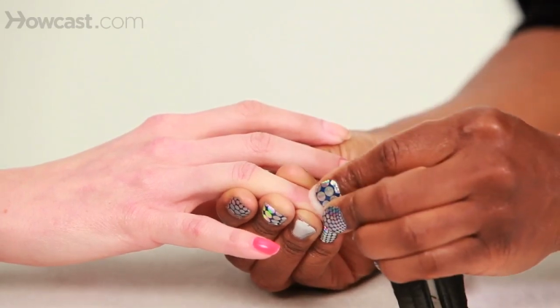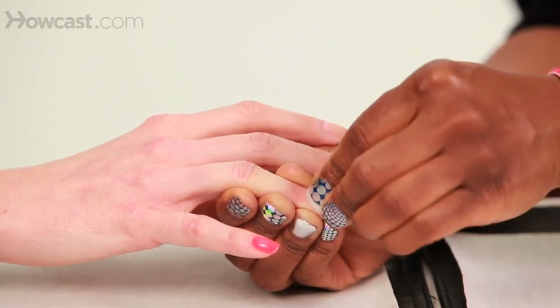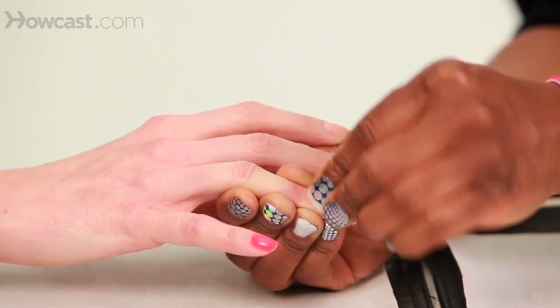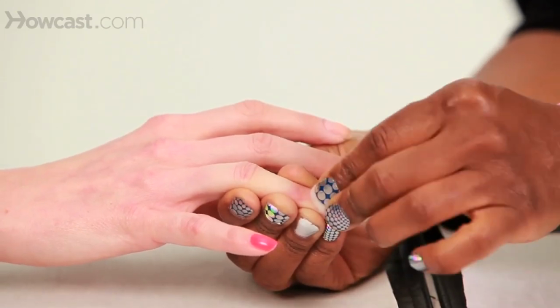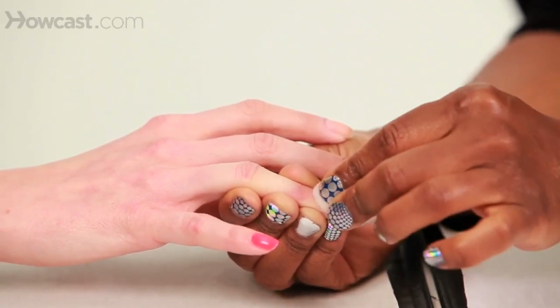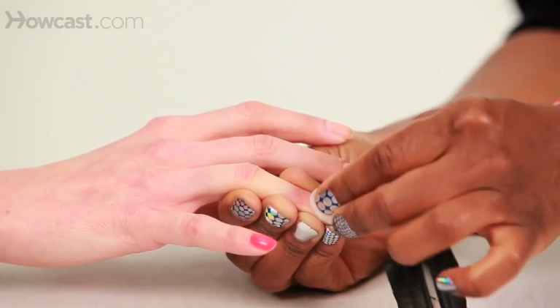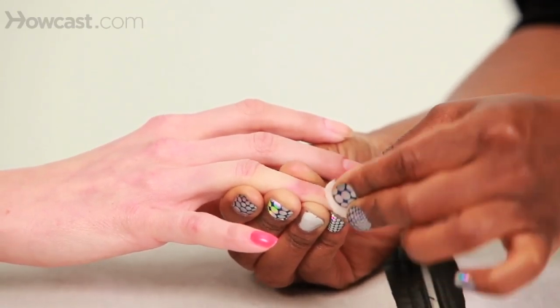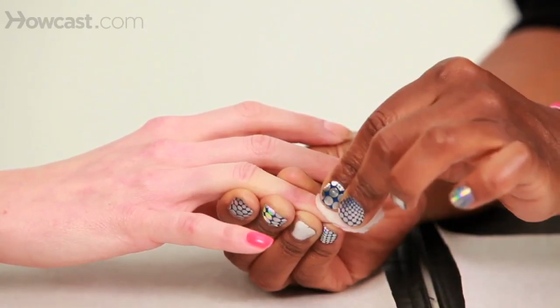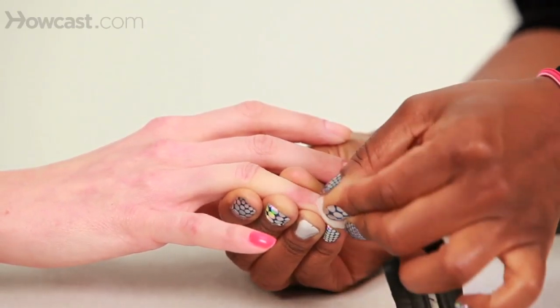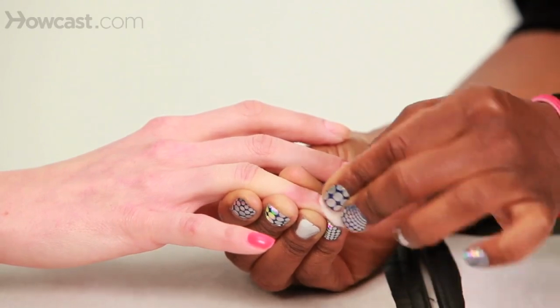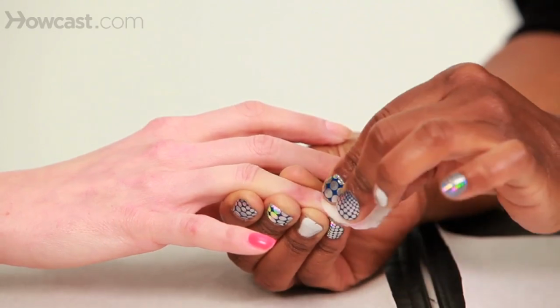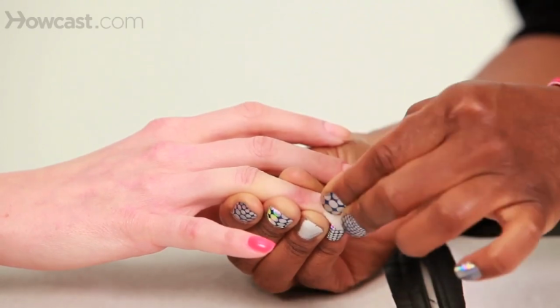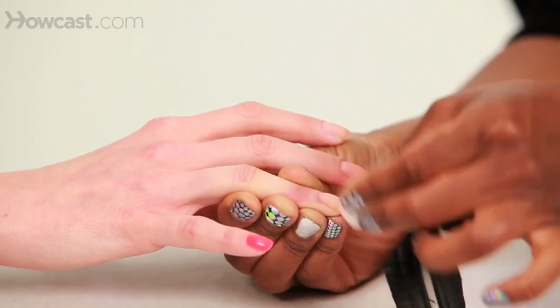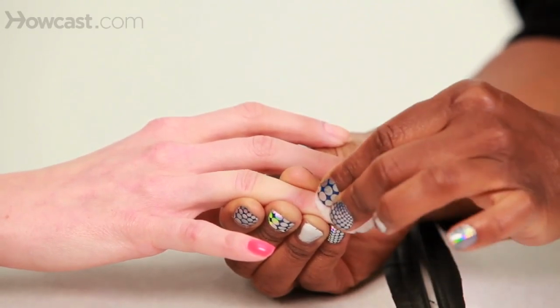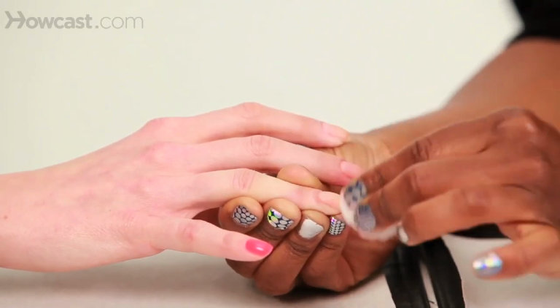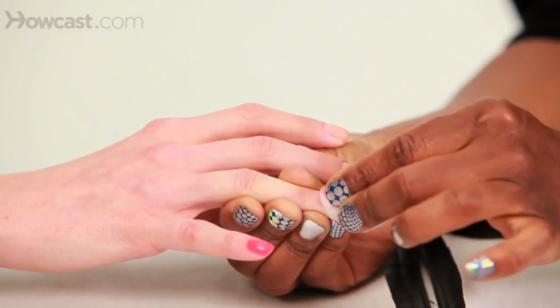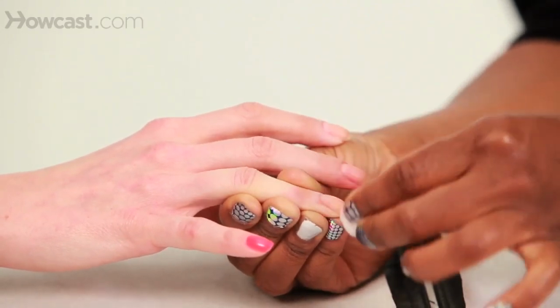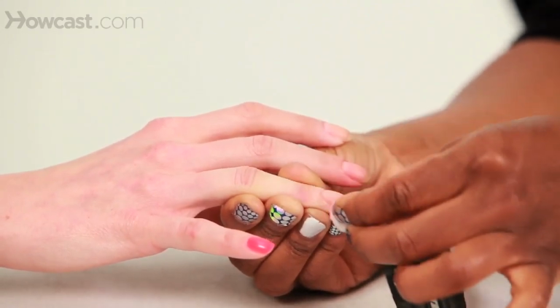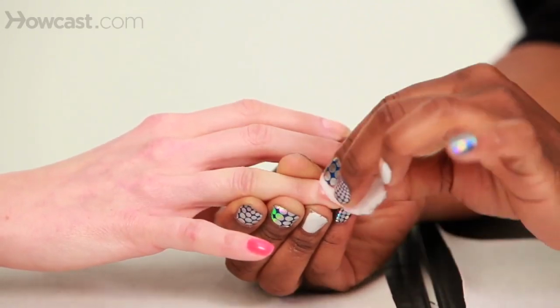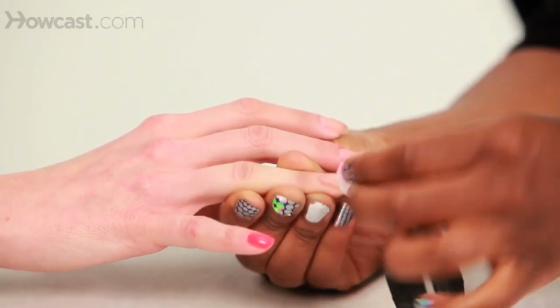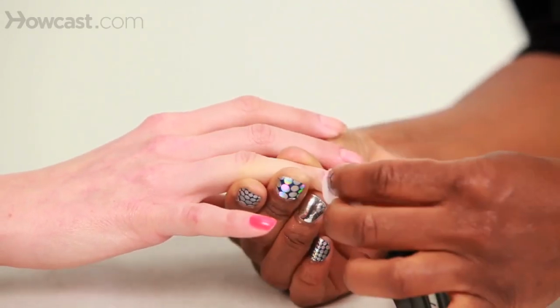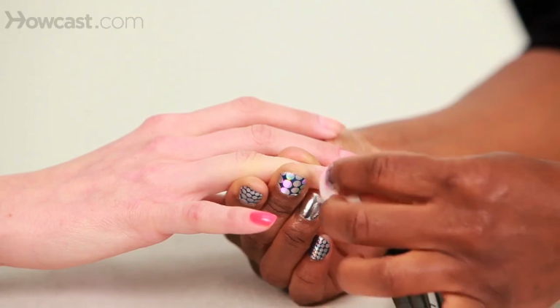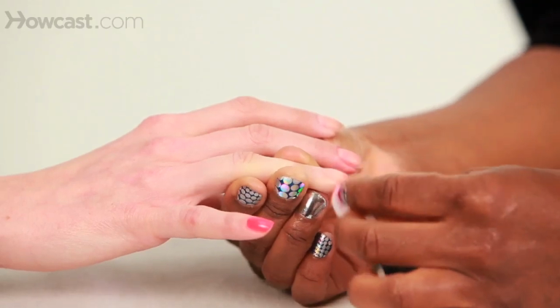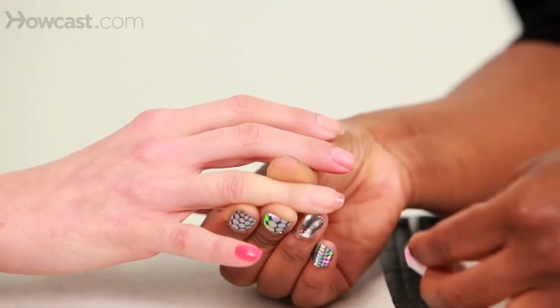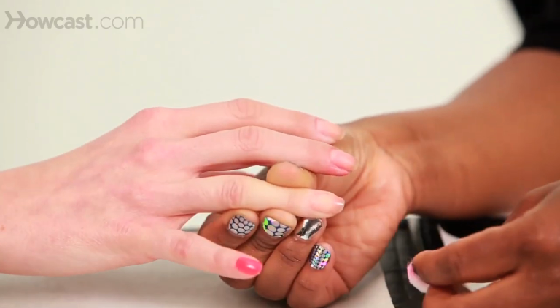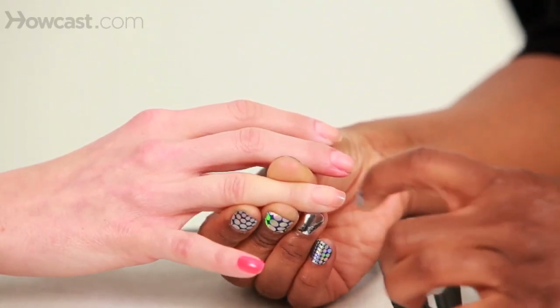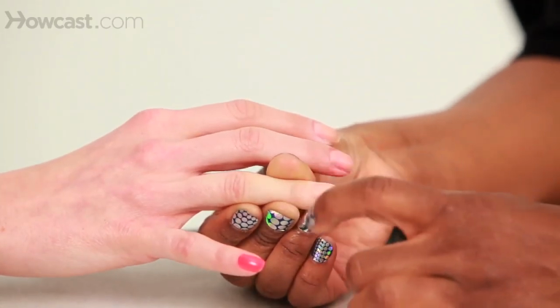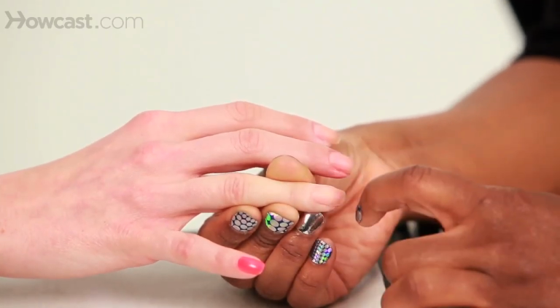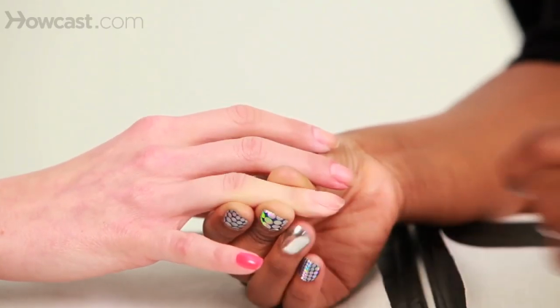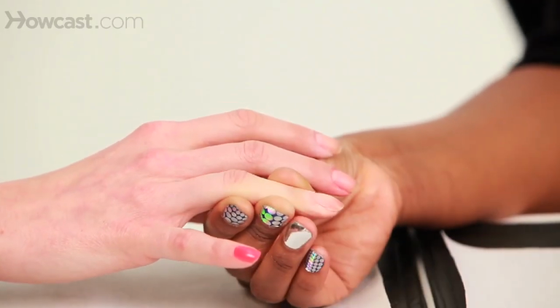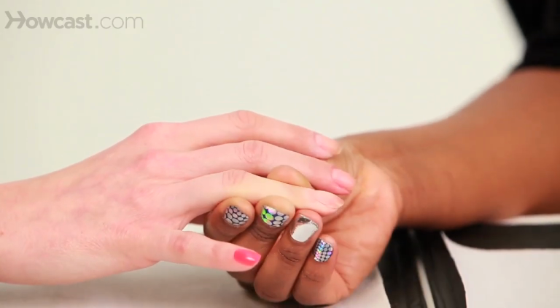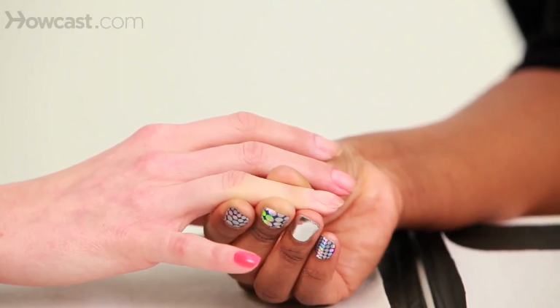Saturate it, wait about two or three seconds, and then just do a nice rub and pull it toward the free edge. And as you can see, there's no polish on the skin and the nail is ready for a manicure.